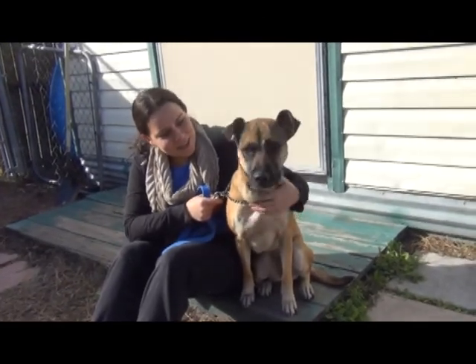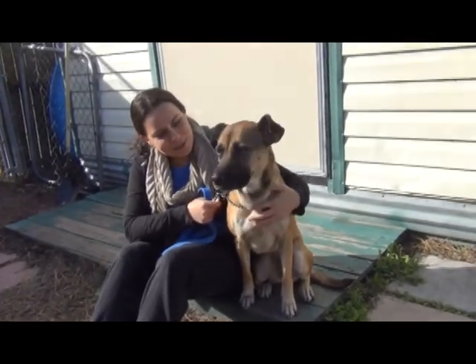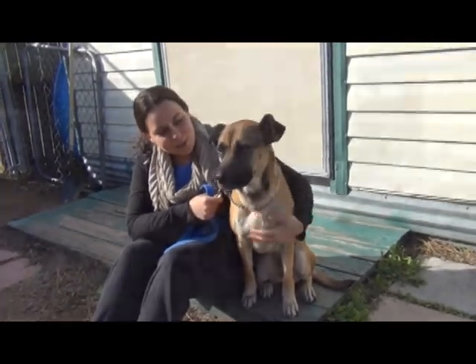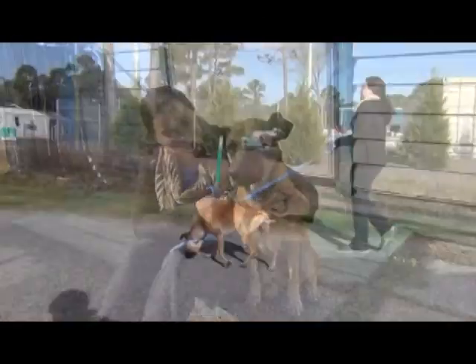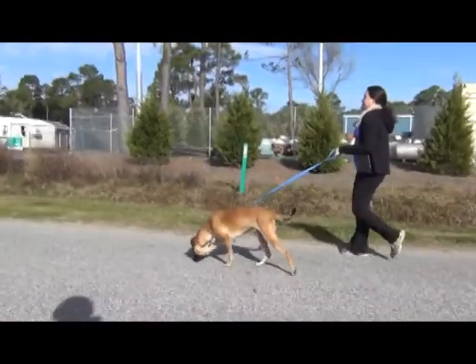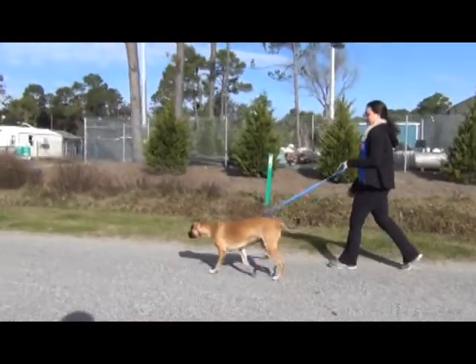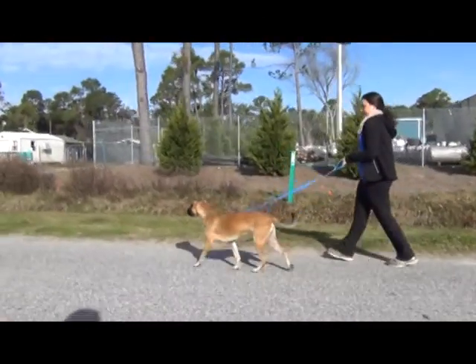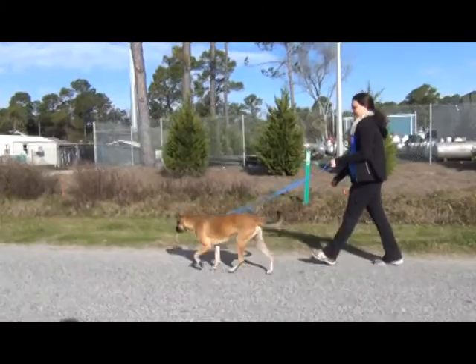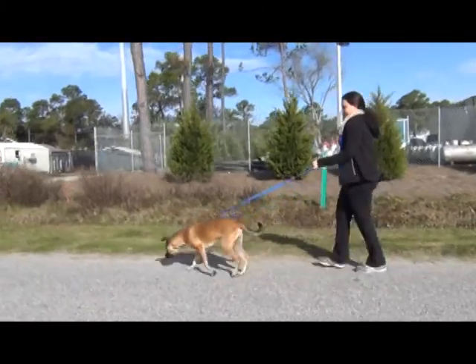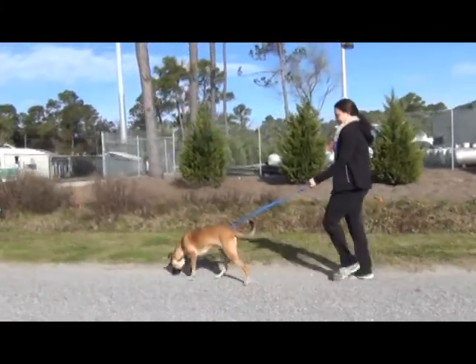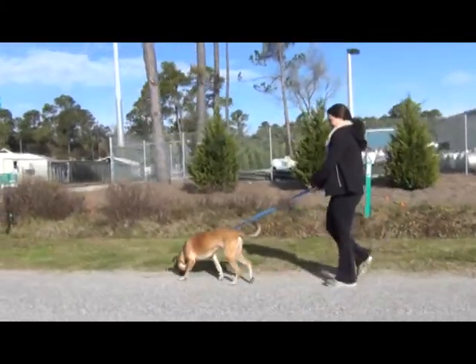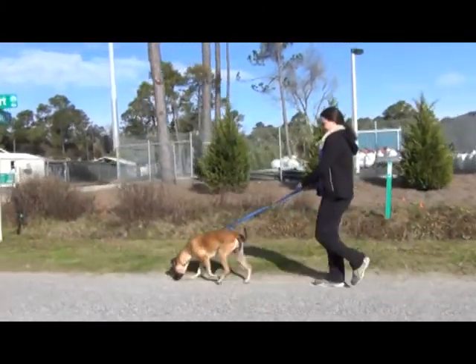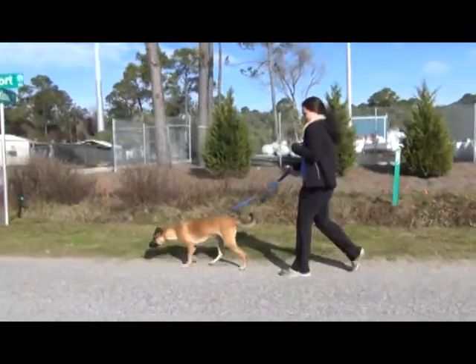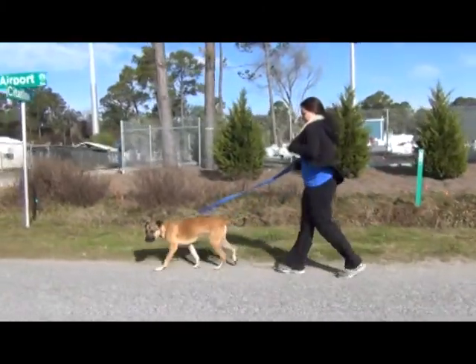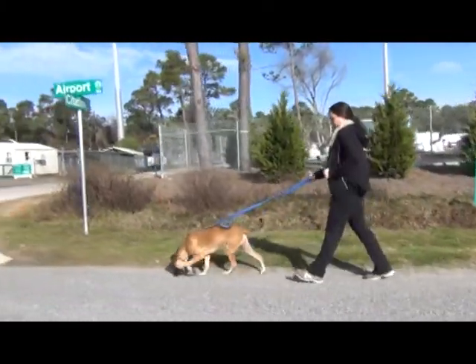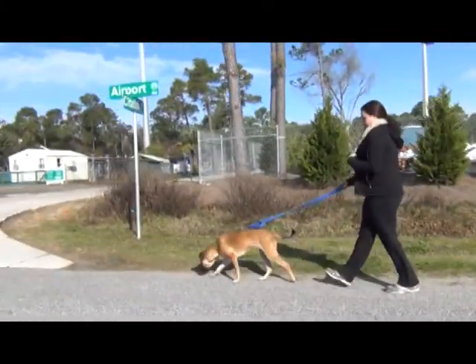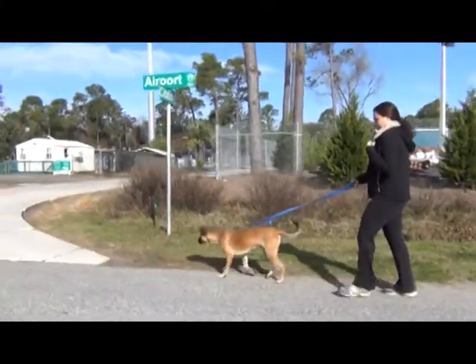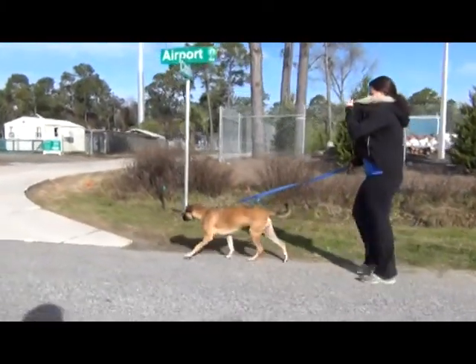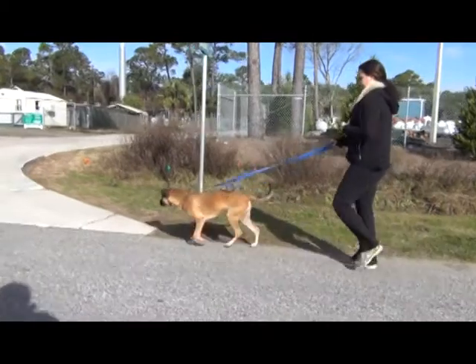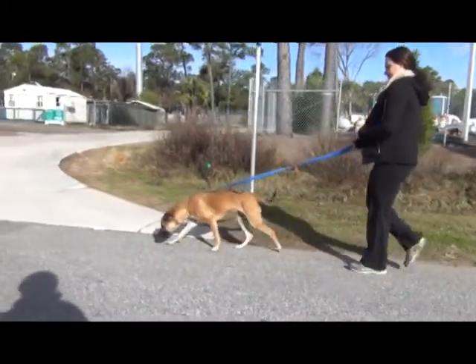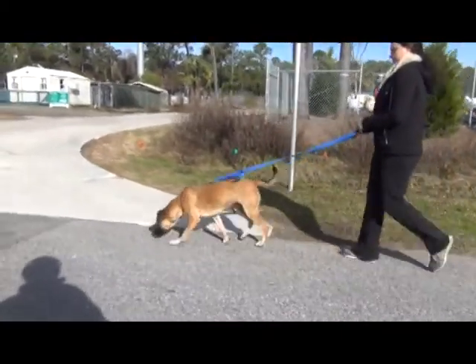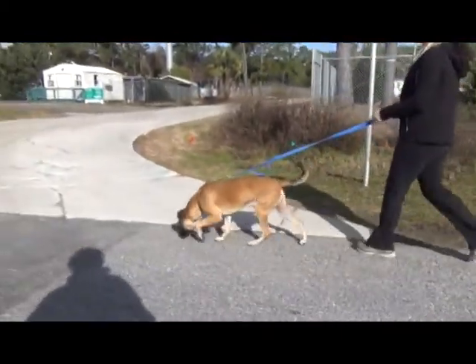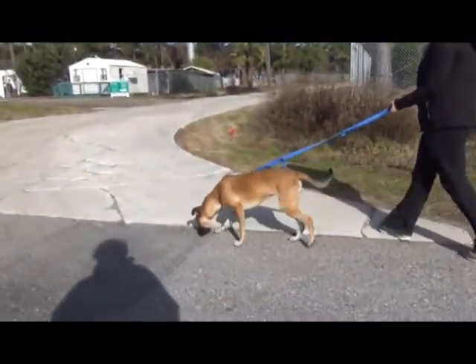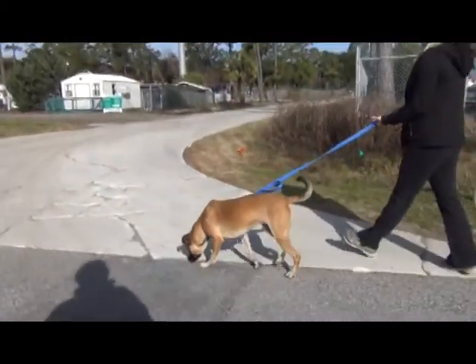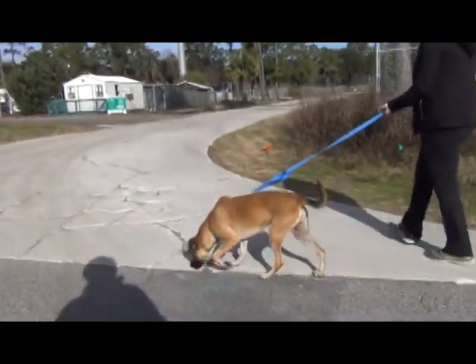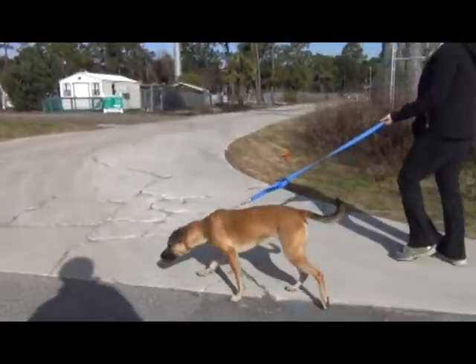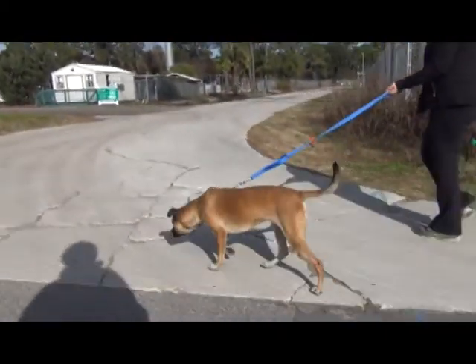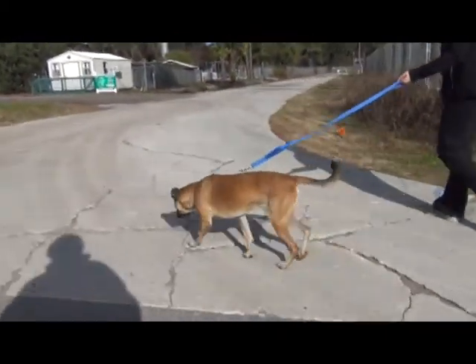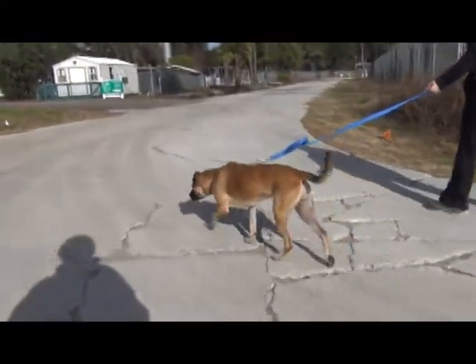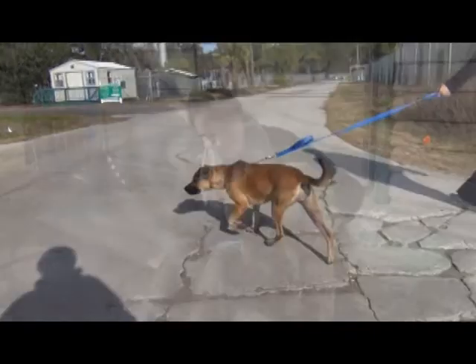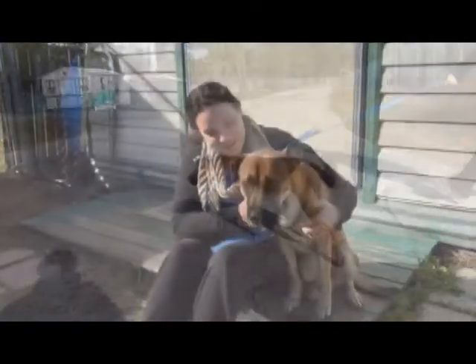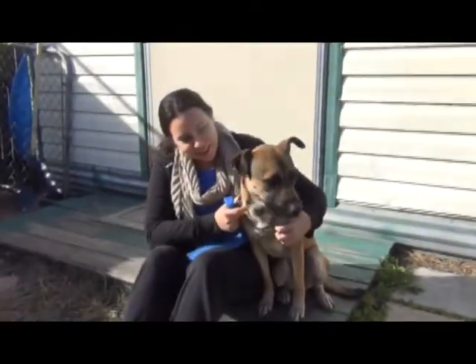She's a very sweet girl, great walker, and she's pretty easy going. Great personality! She does get a little timid and shy when she sees new things. Right now I think she might be a little nervous with the camera. But she's a really good girl.